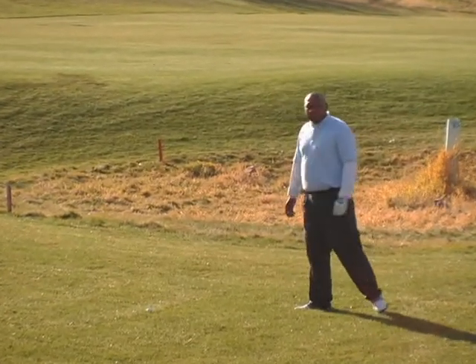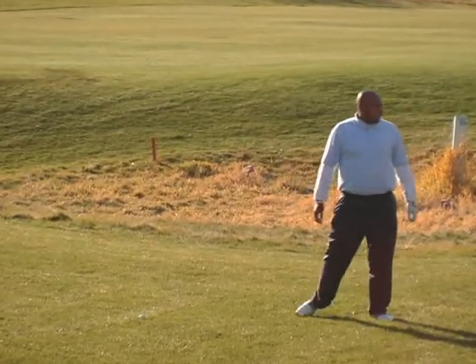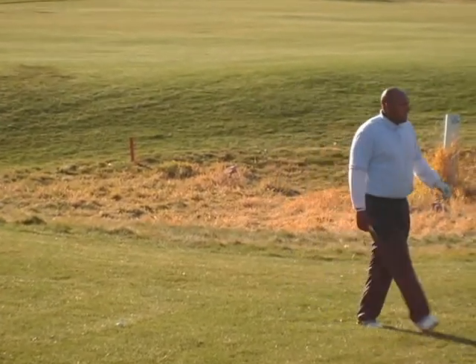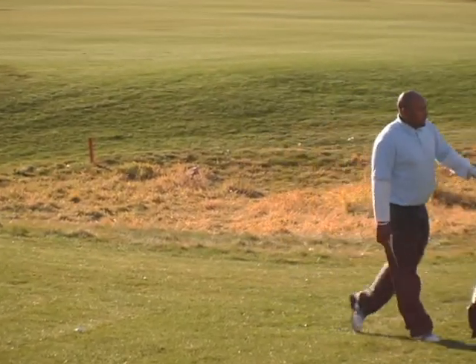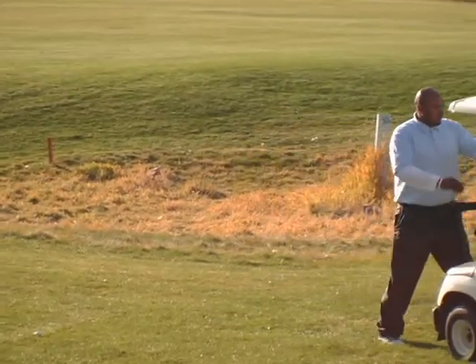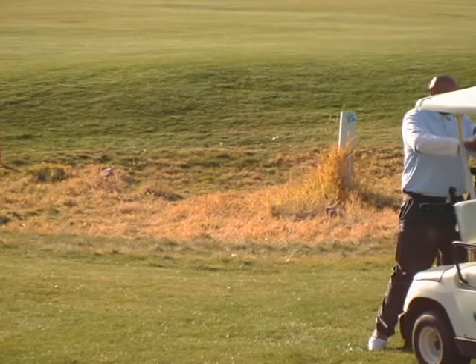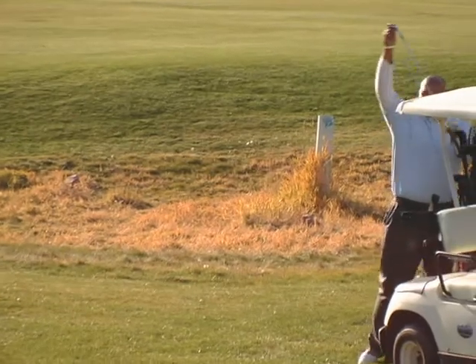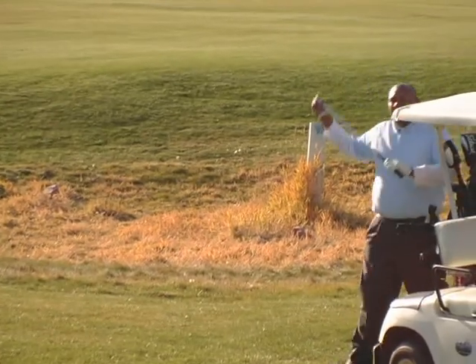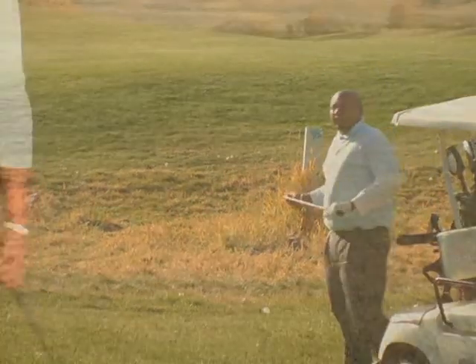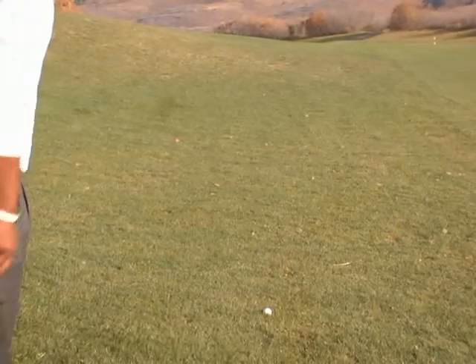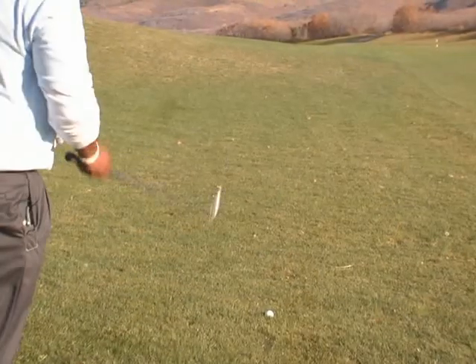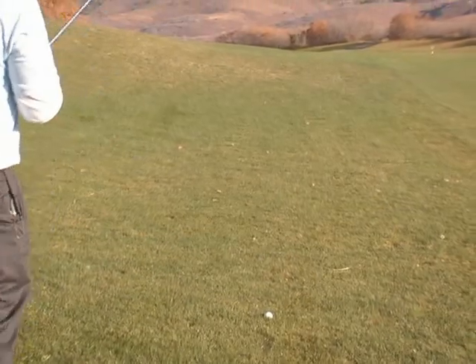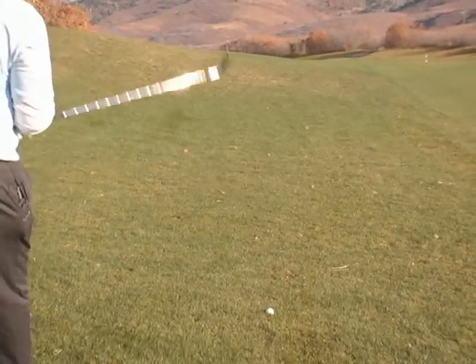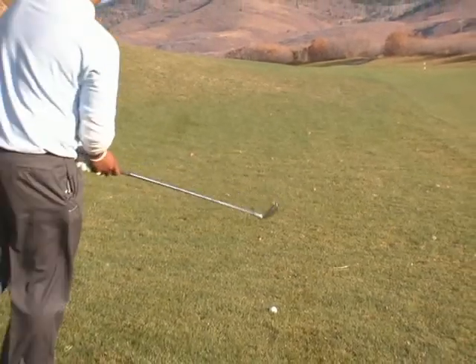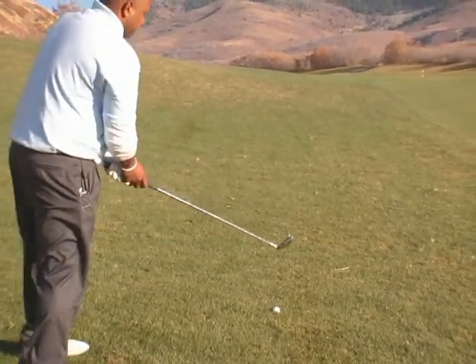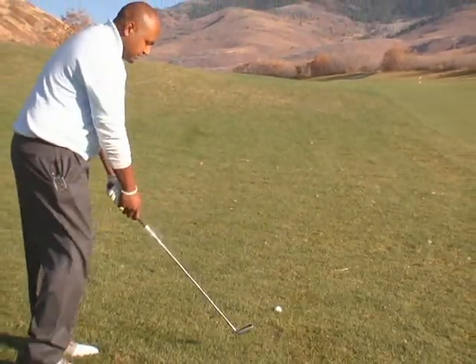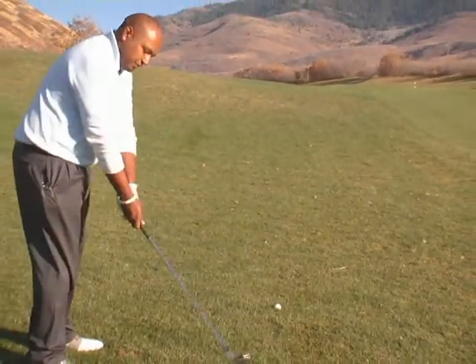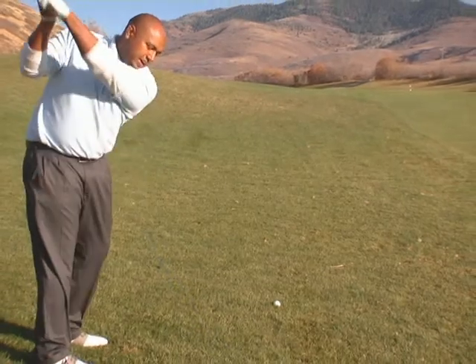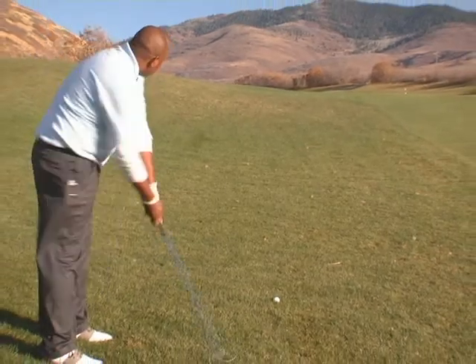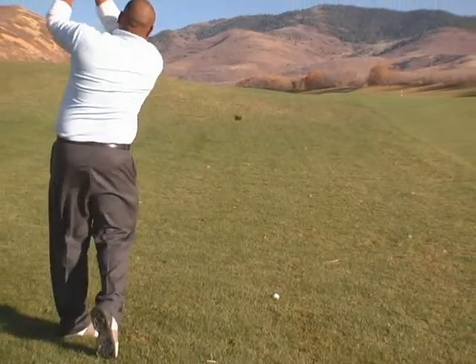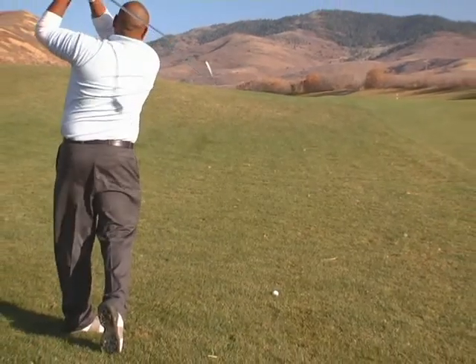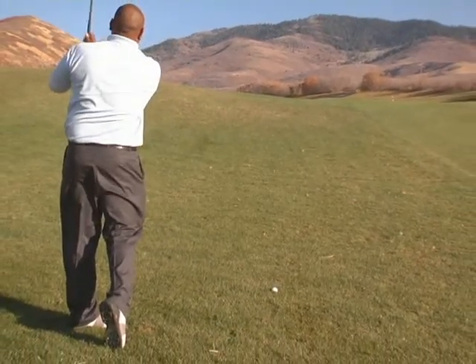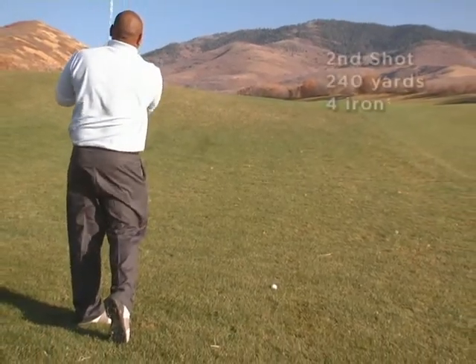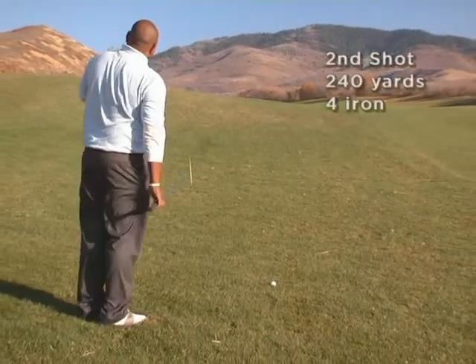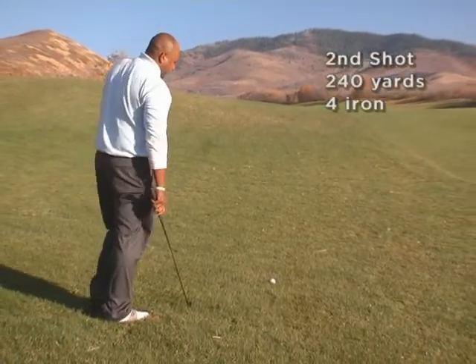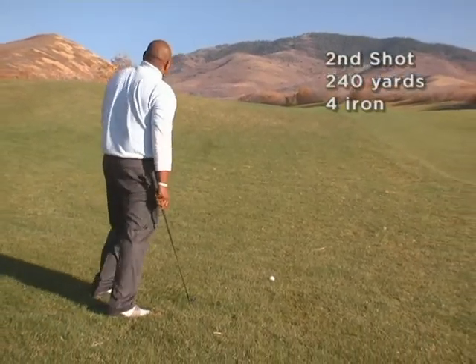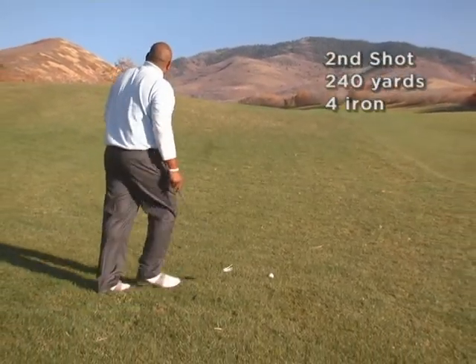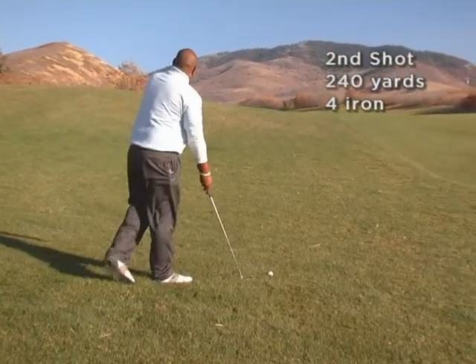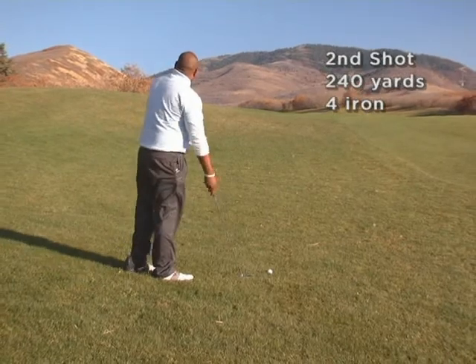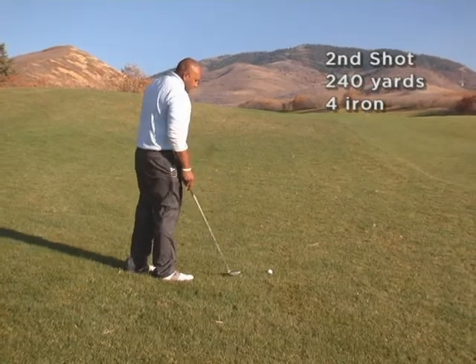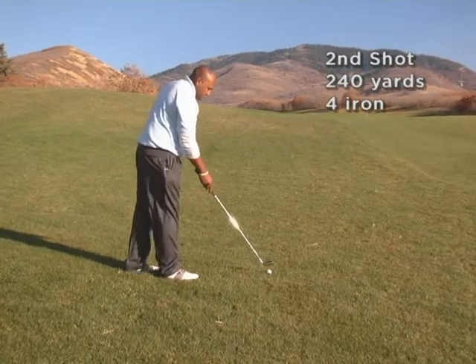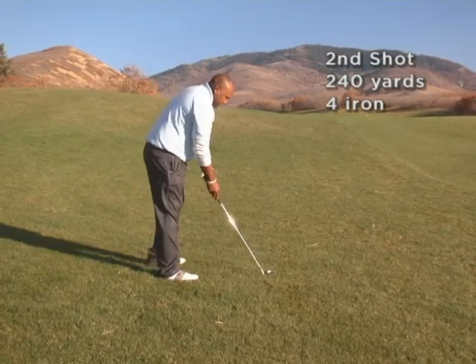Looks like I have got about a four iron in. Since this hole is straight up the hill, I can barely see the top of the flag. I am going to go ahead and give it a rip — I can see the top, so I've got a pretty good point to aim at. We will see what happens here.